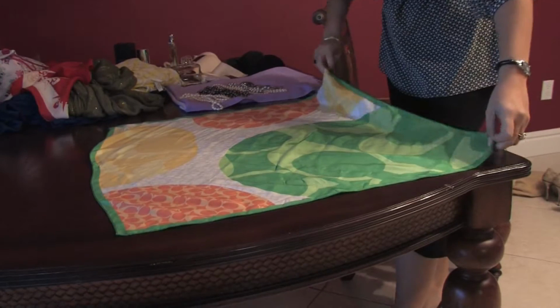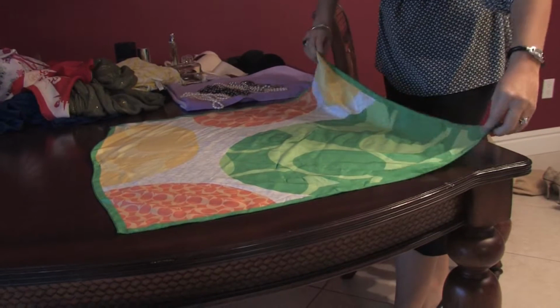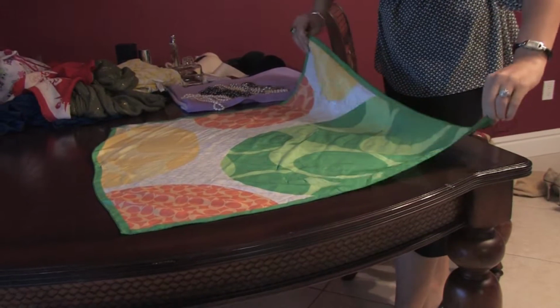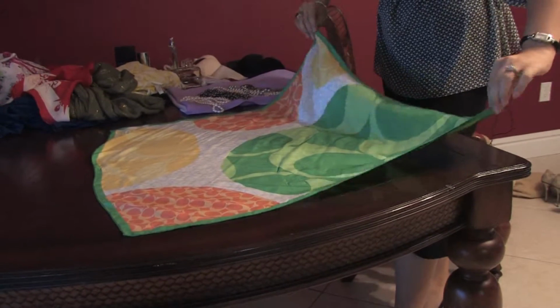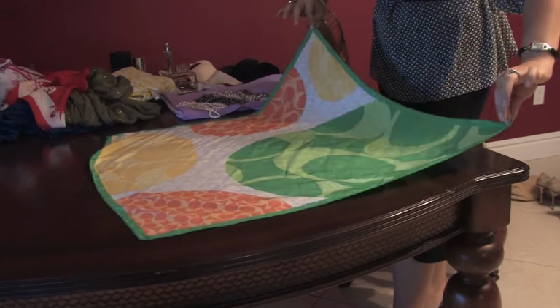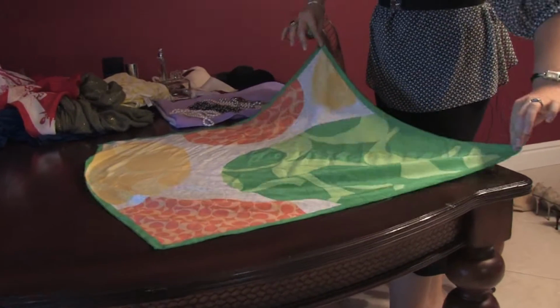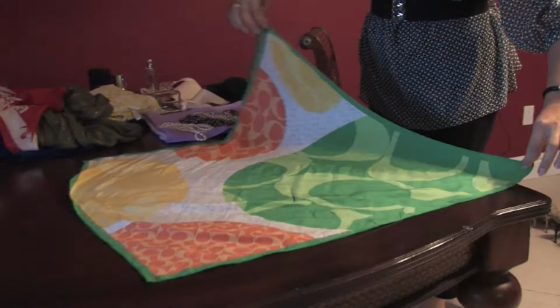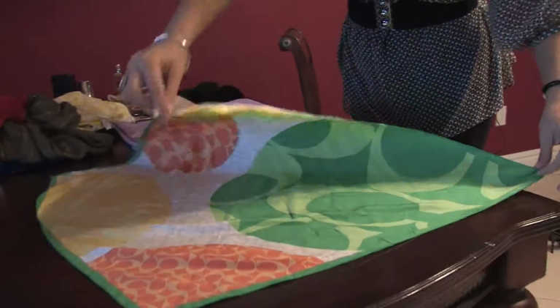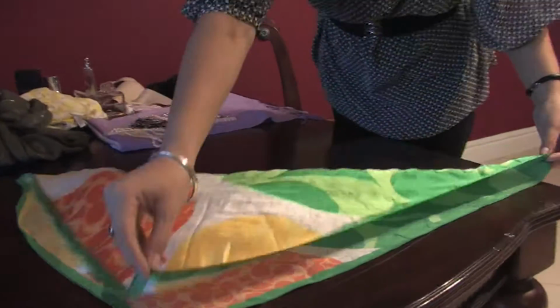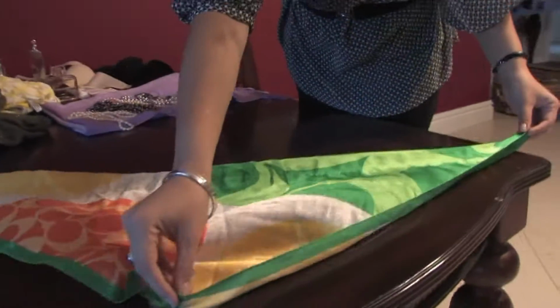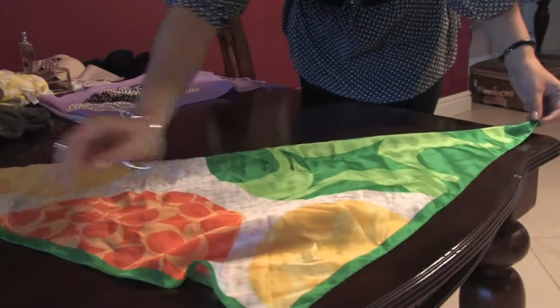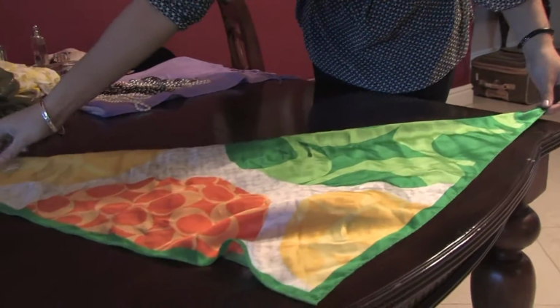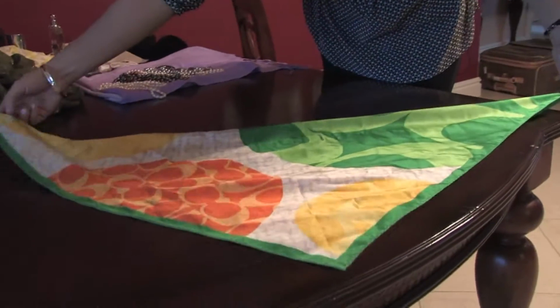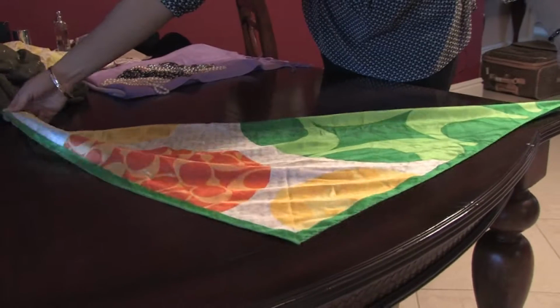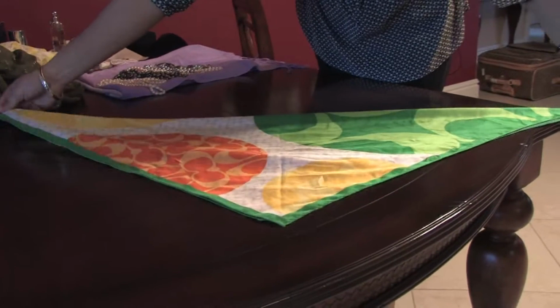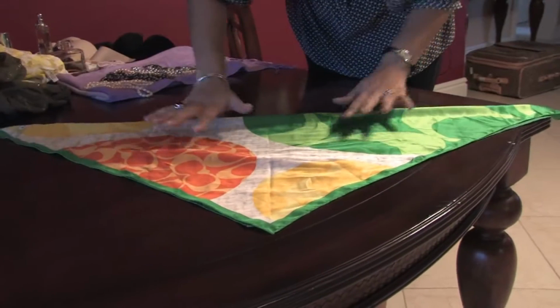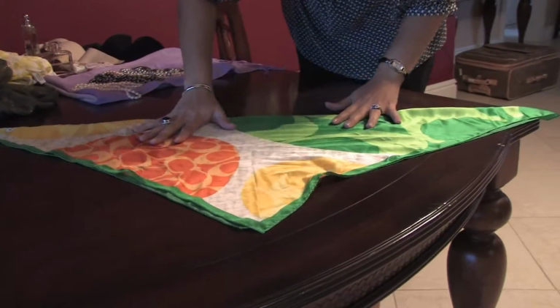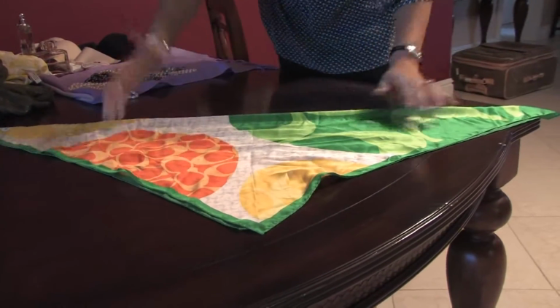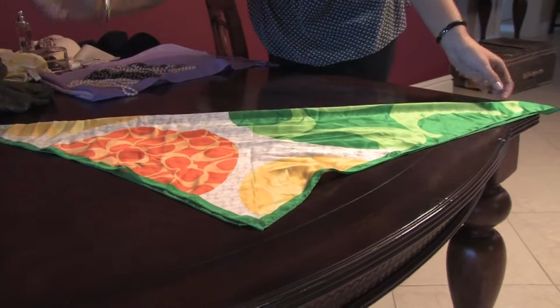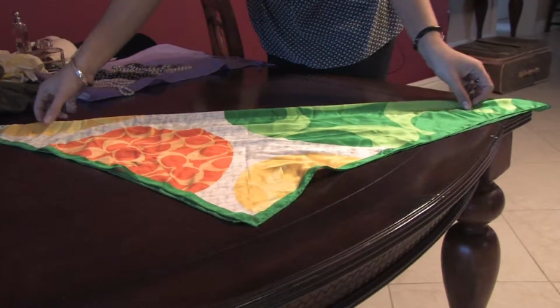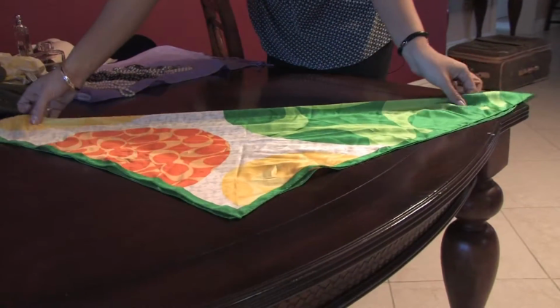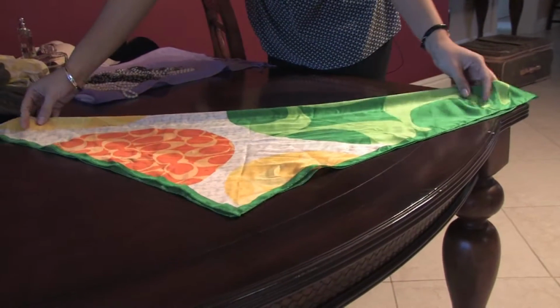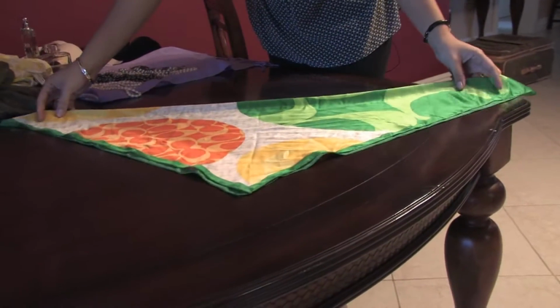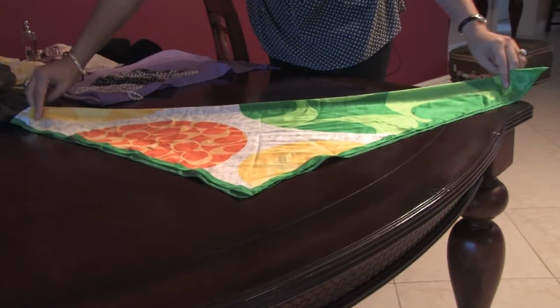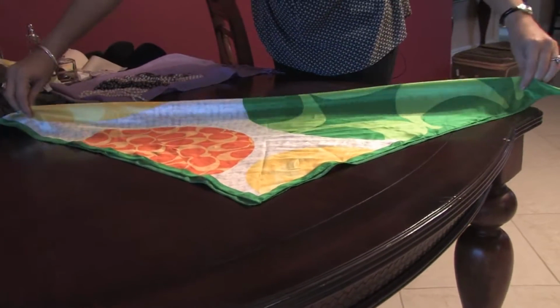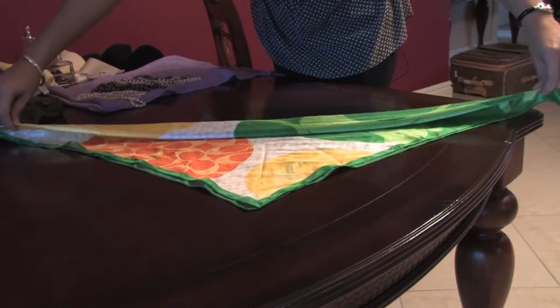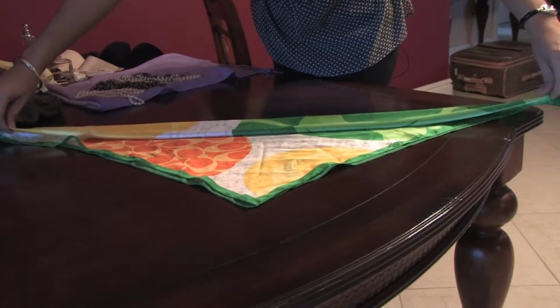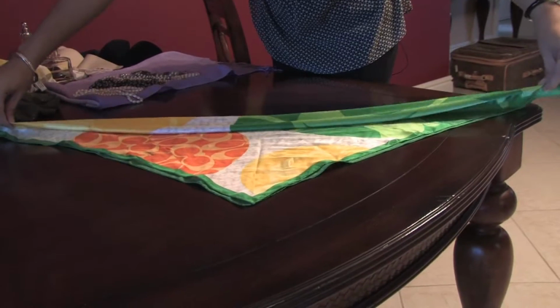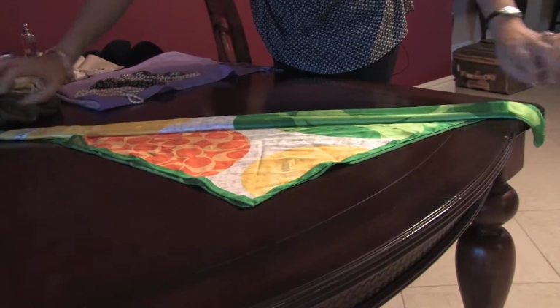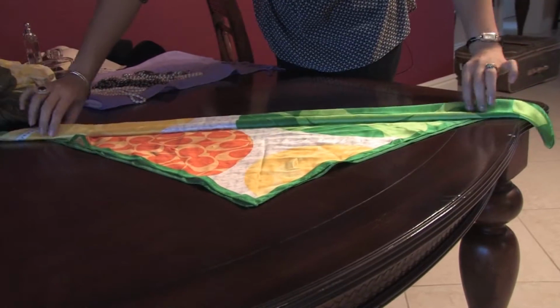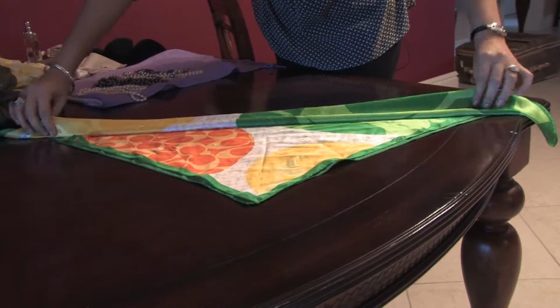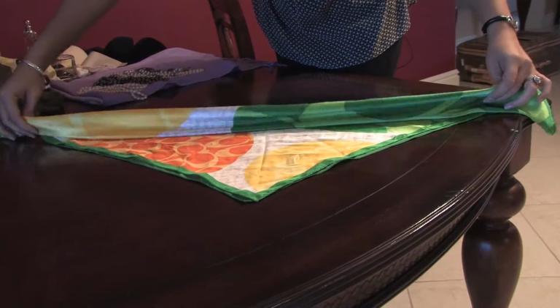So what you got to do is bring one point to the other one. Of course, this is silk, so it's going to be a little harder, but it's a very nice bandana. Then you just go ahead and fold it in little pieces like that.